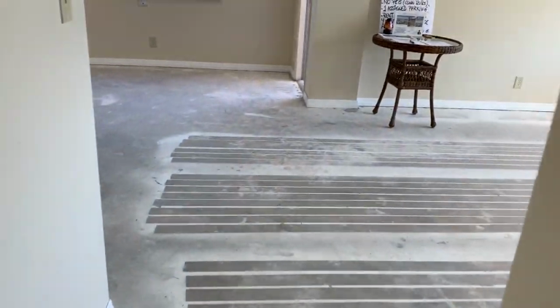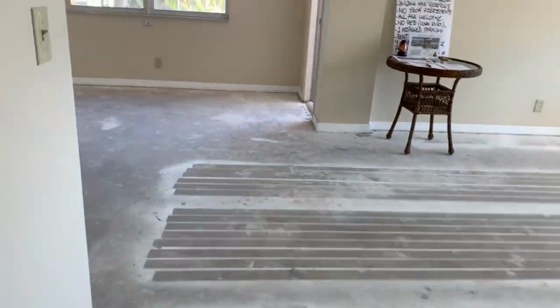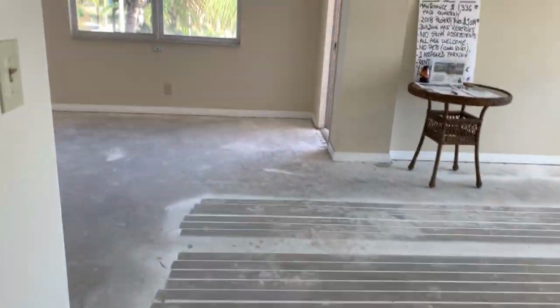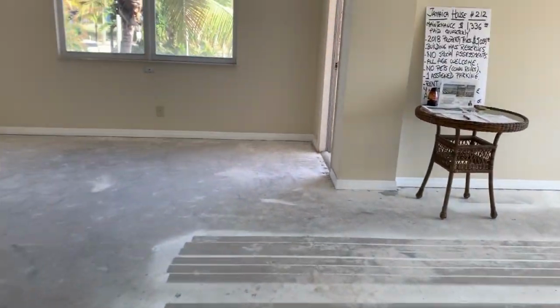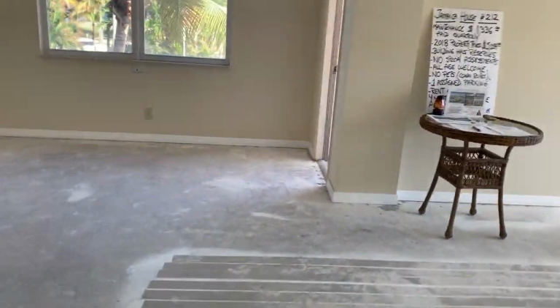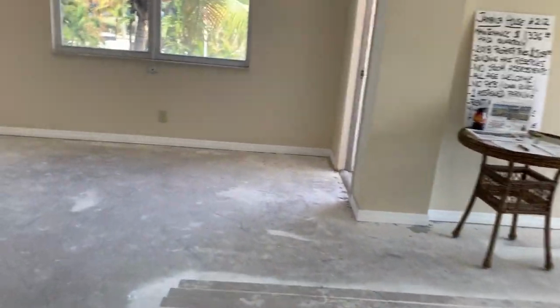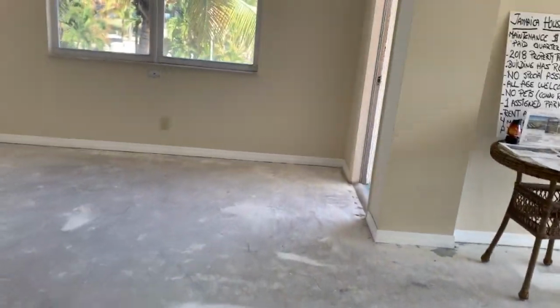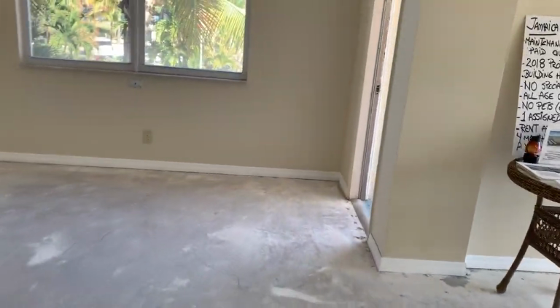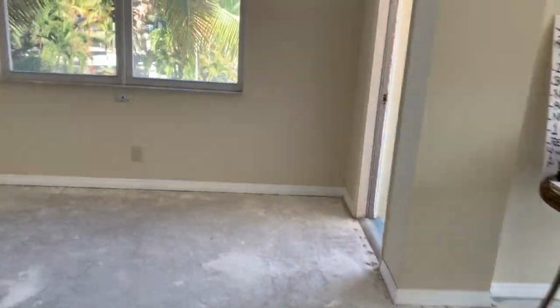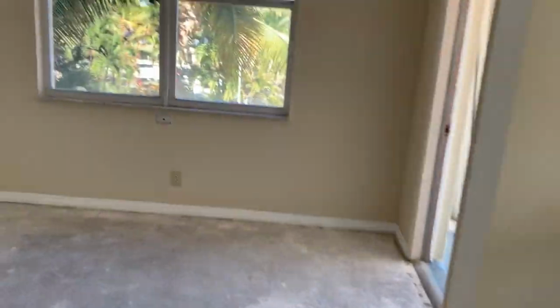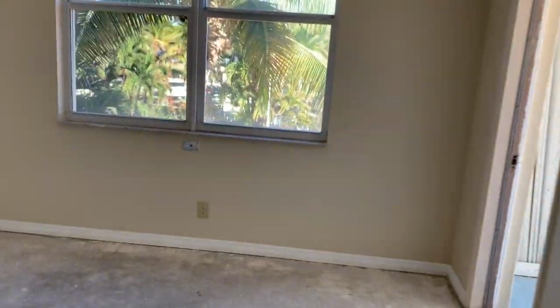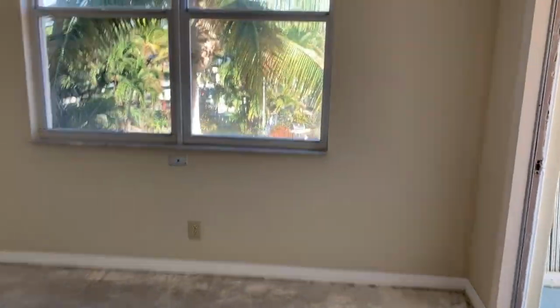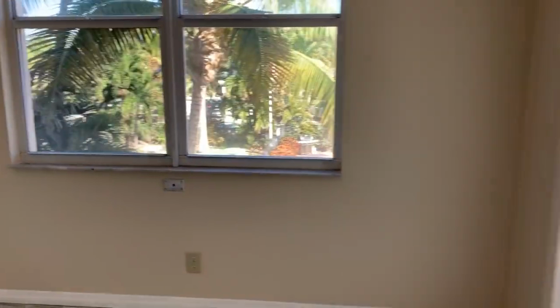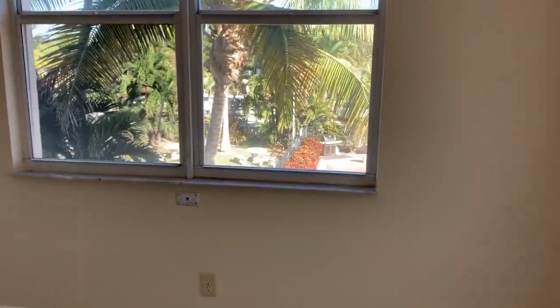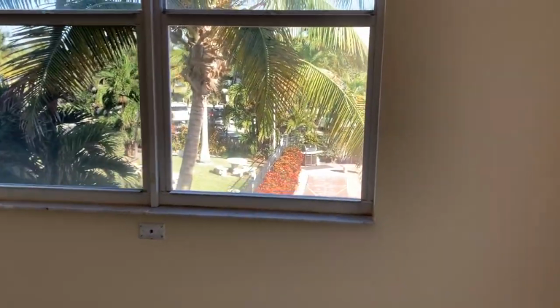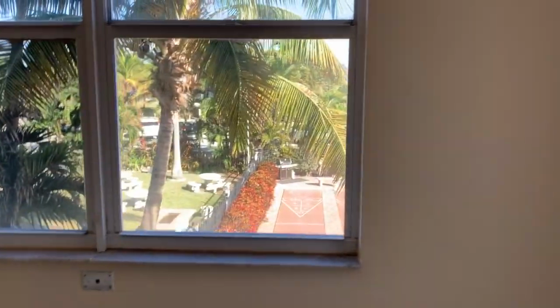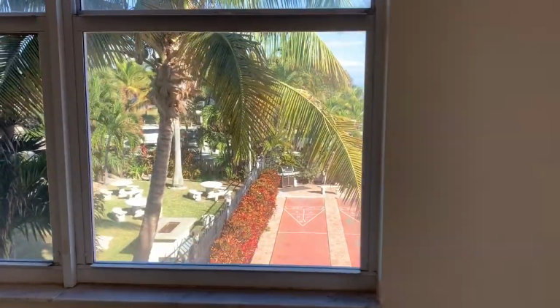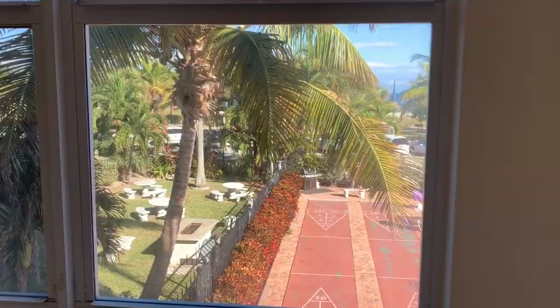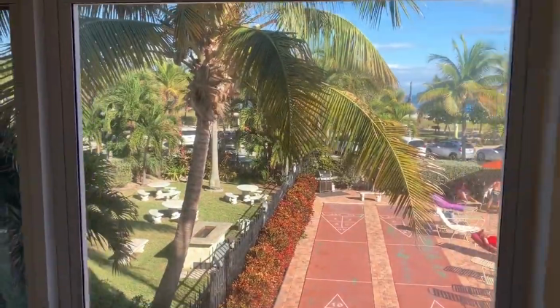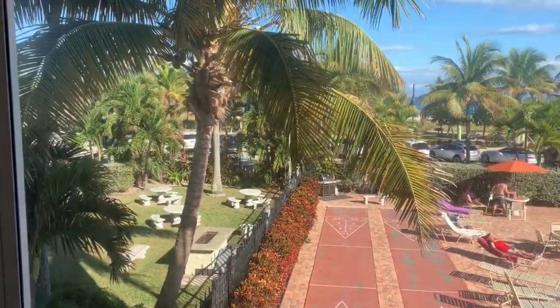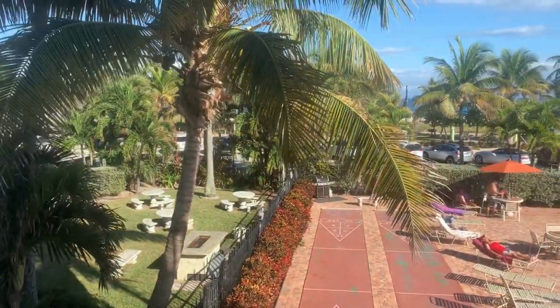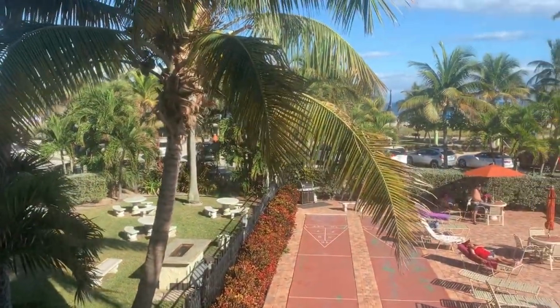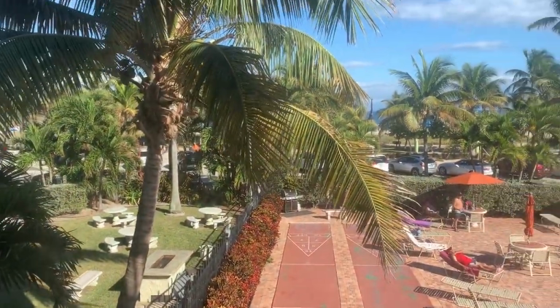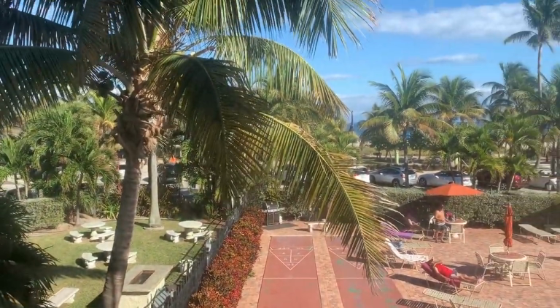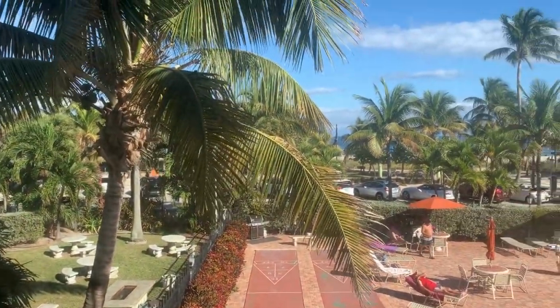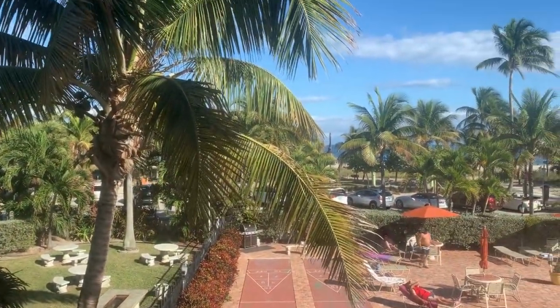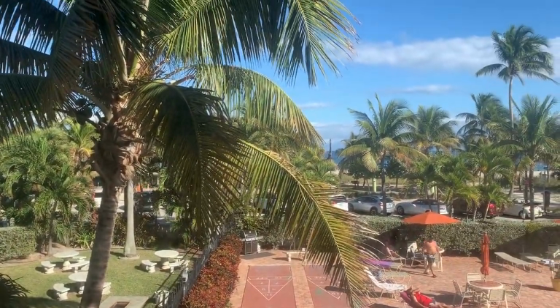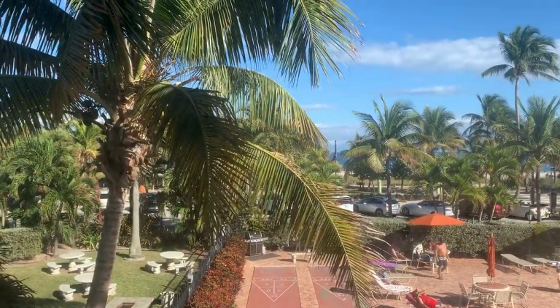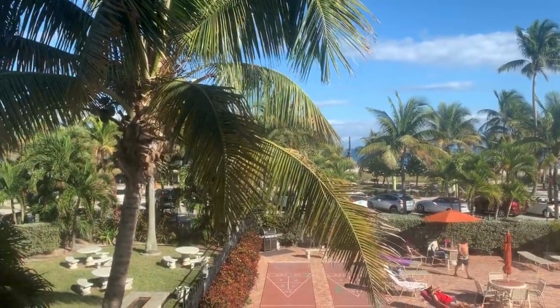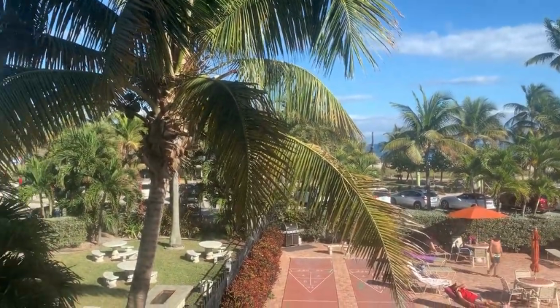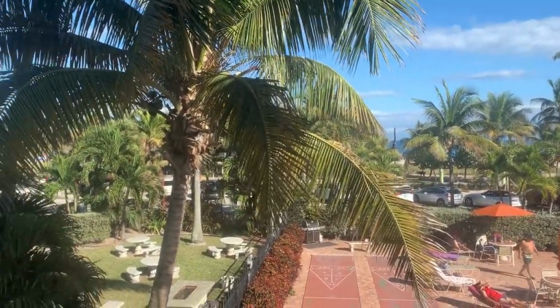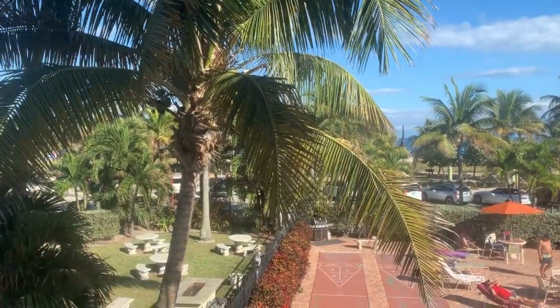I'm going to leave you with this view of the barbecue area and some of the beach. Very nice tropical view.